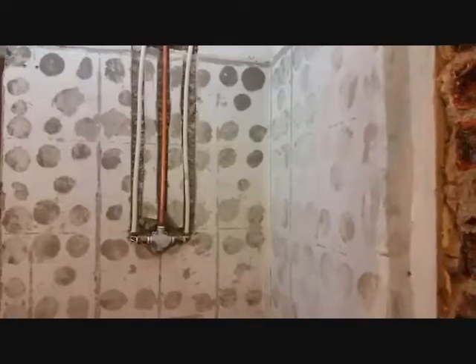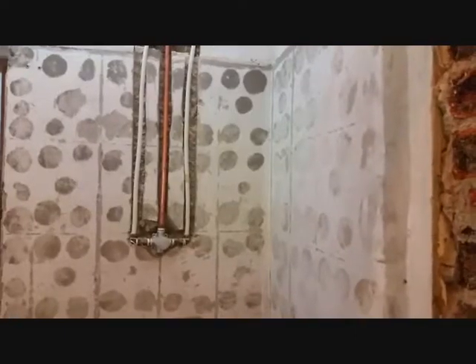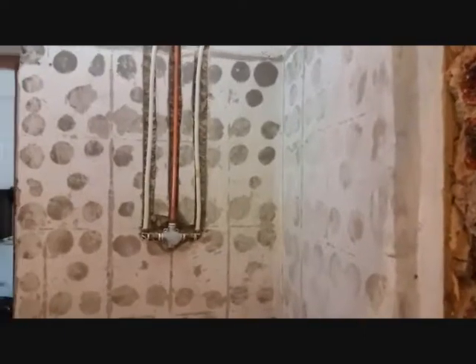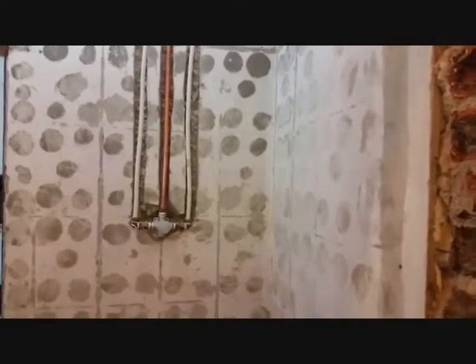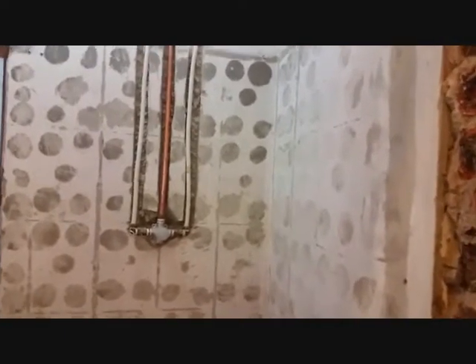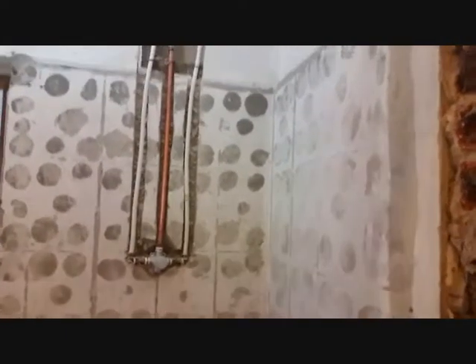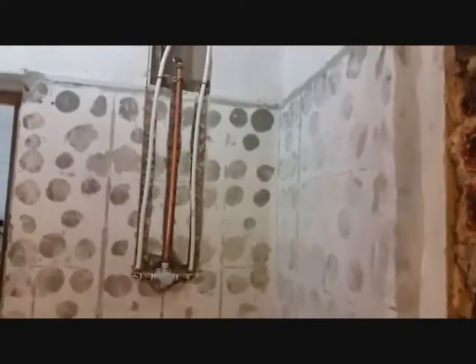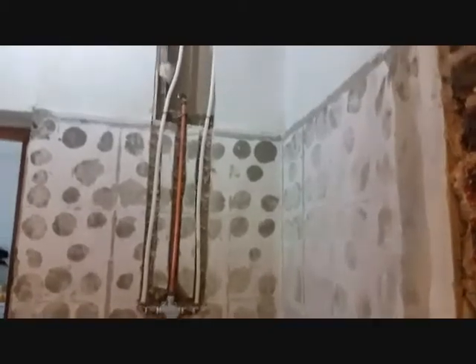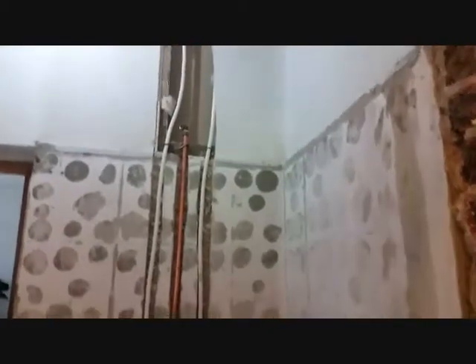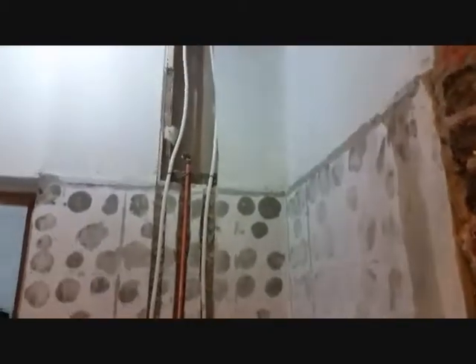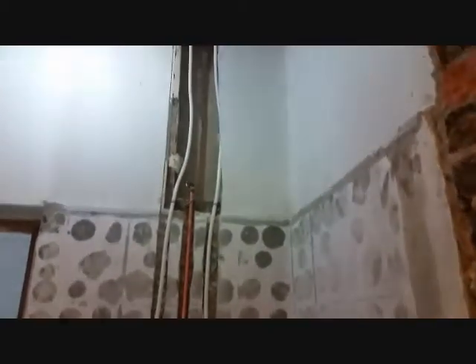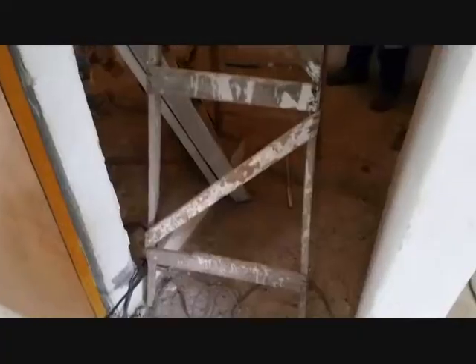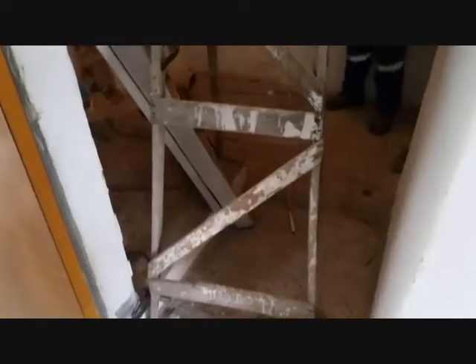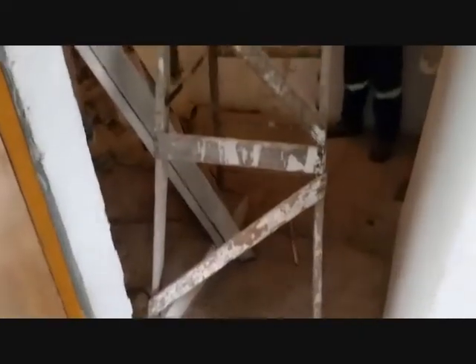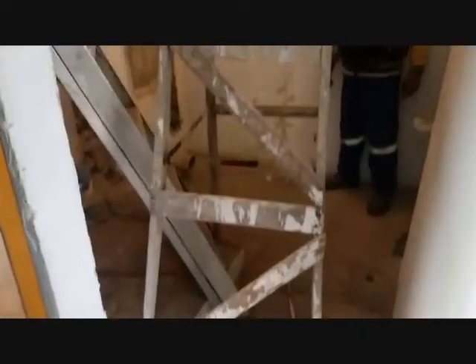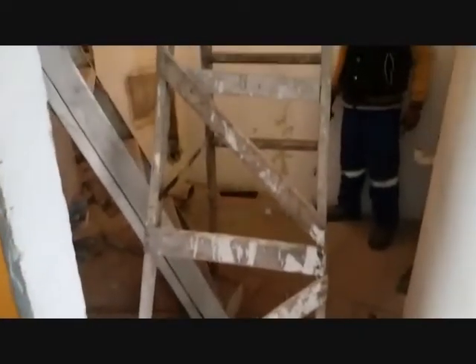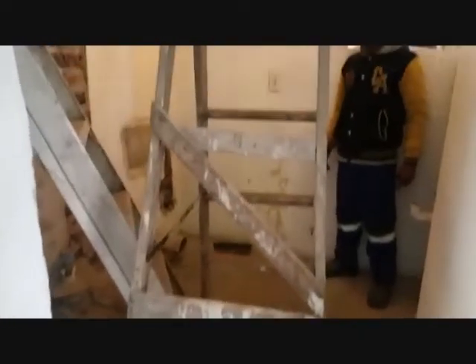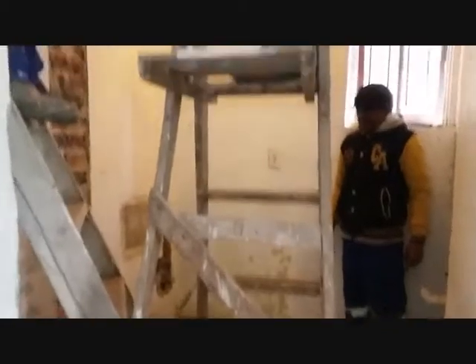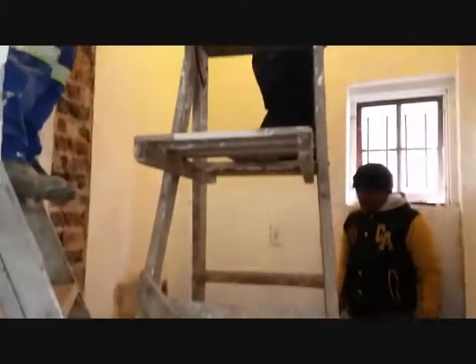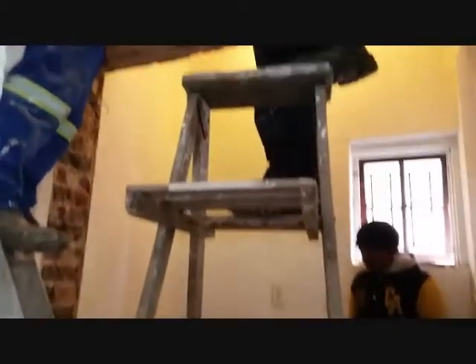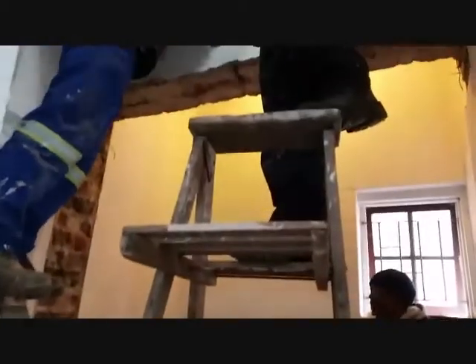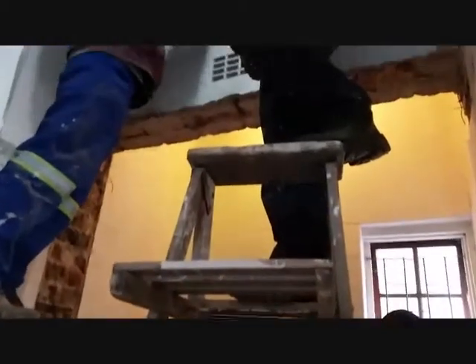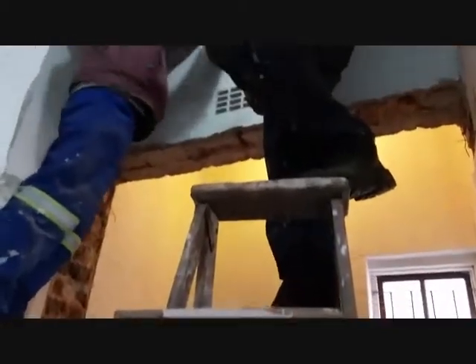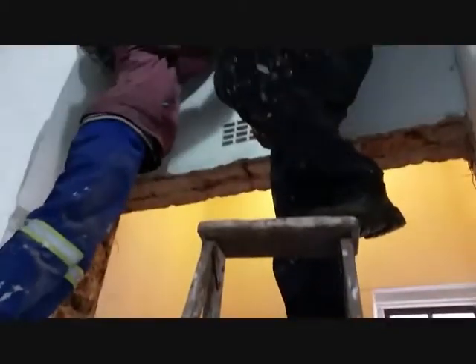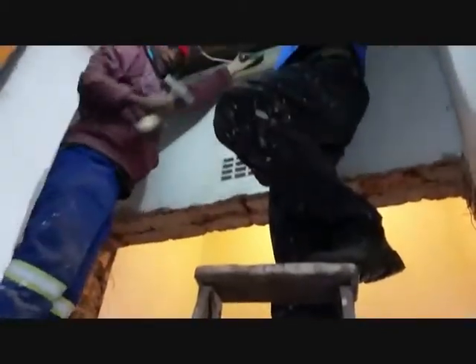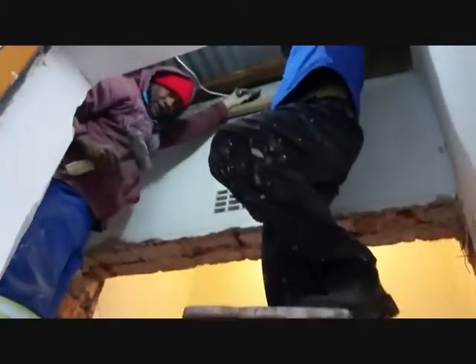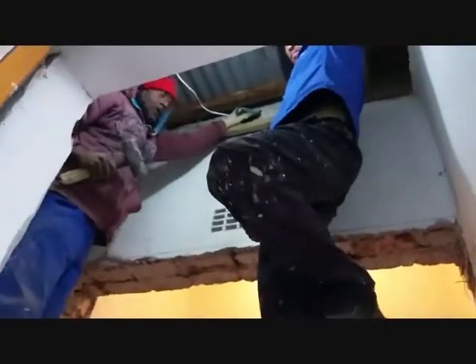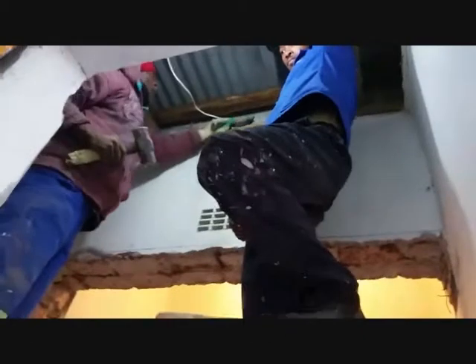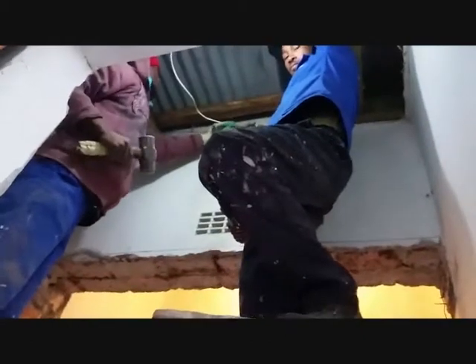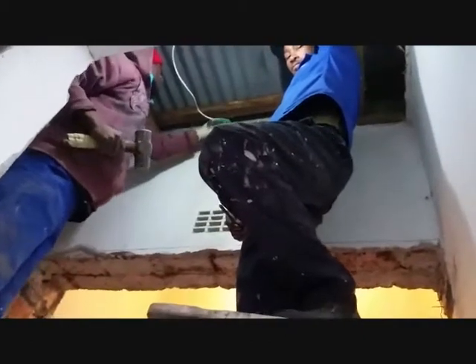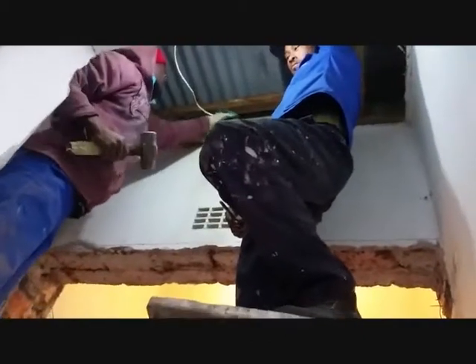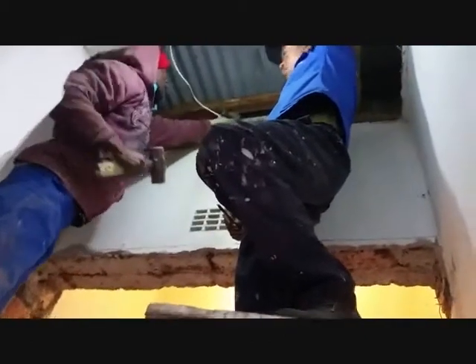The new pipes are in the walls and the plumbing fittings have already been connected. But now we have run into another wall, literally. Originally this was an external wall so it is extremely thick. The guys are really struggling to get through it to install the new pipes.